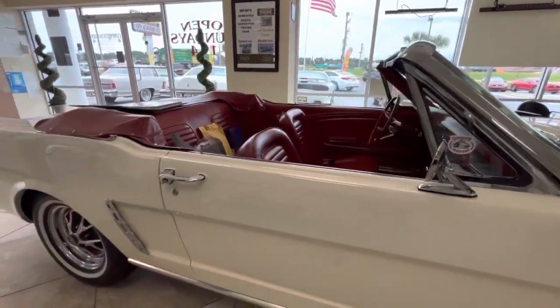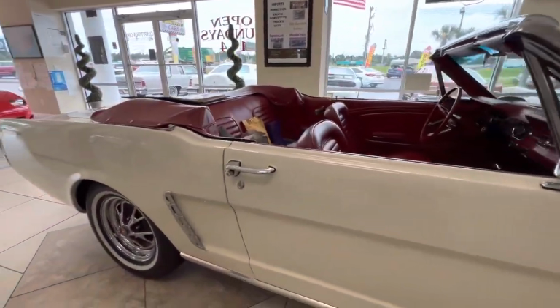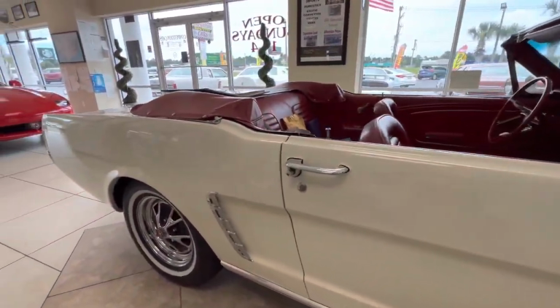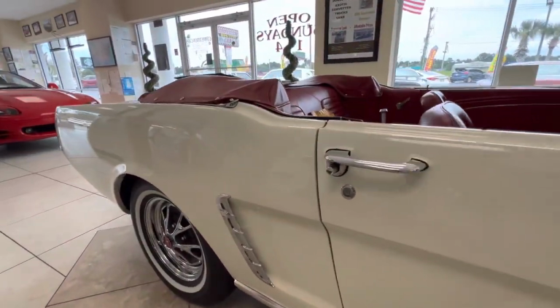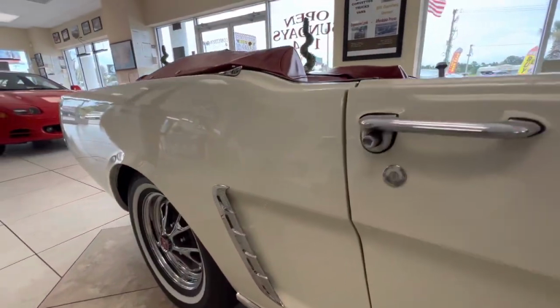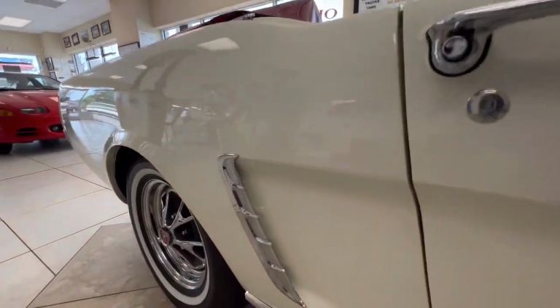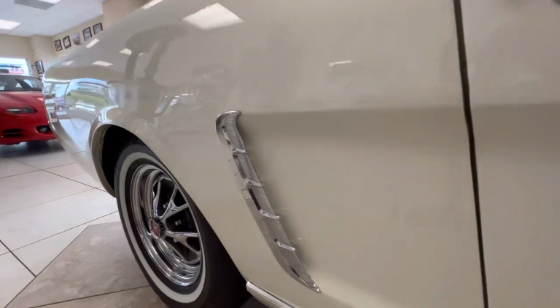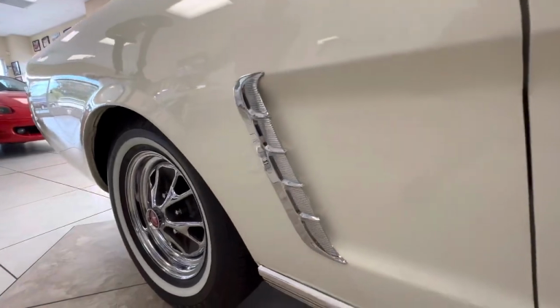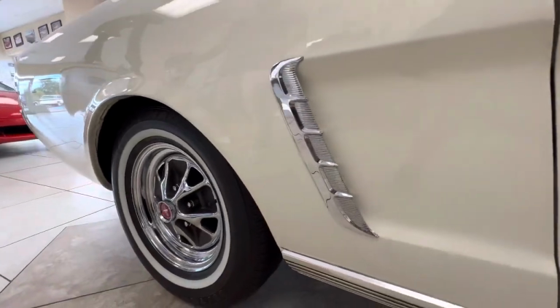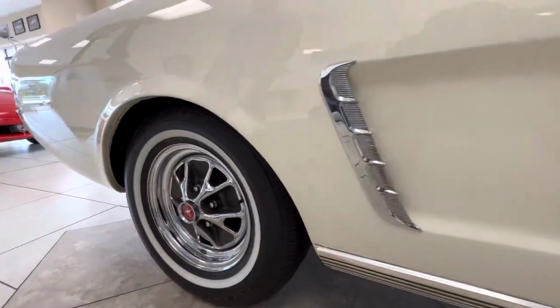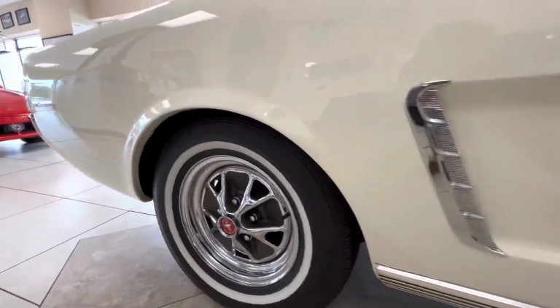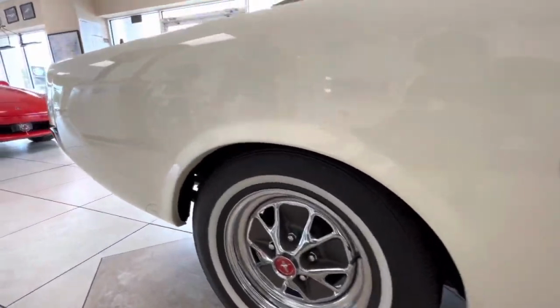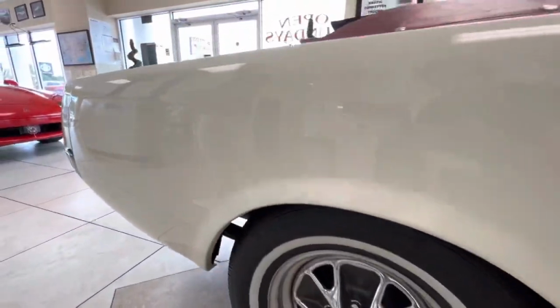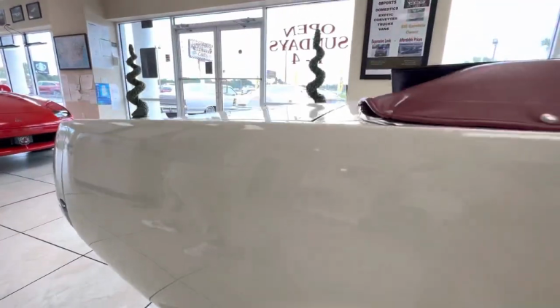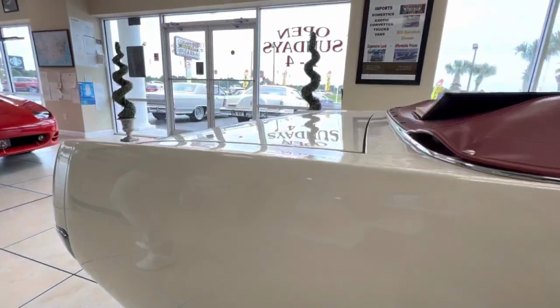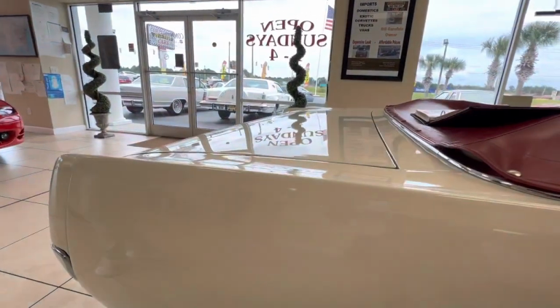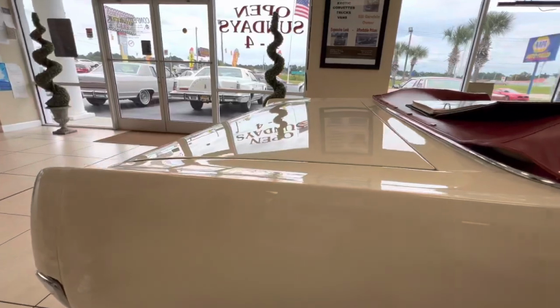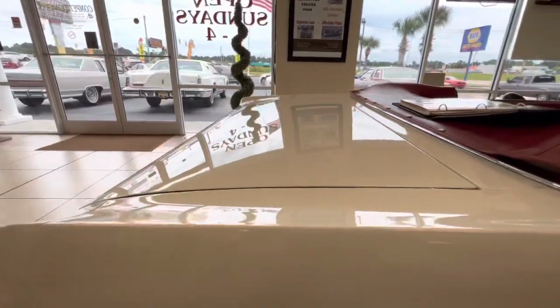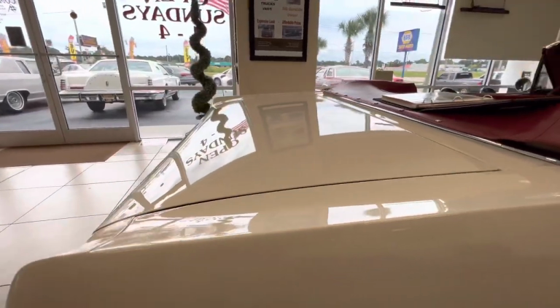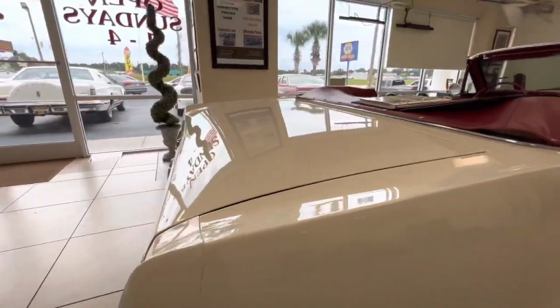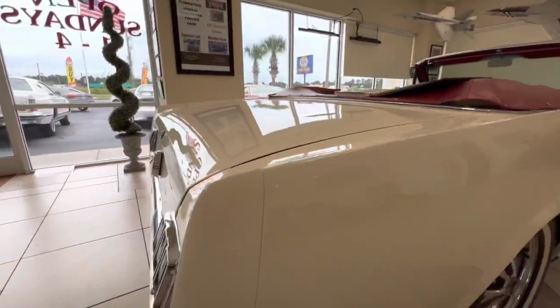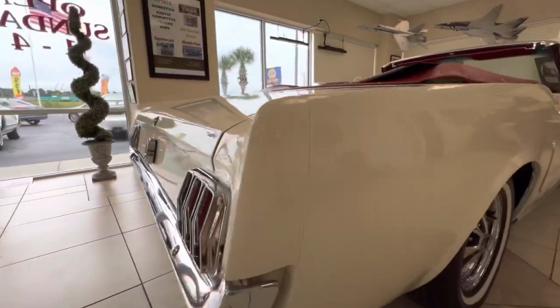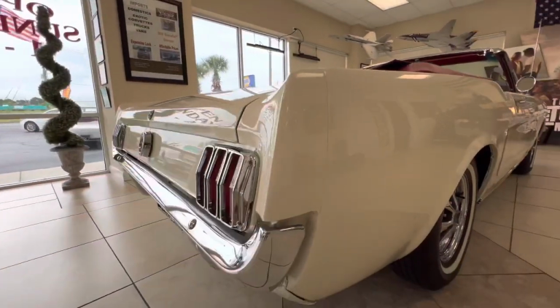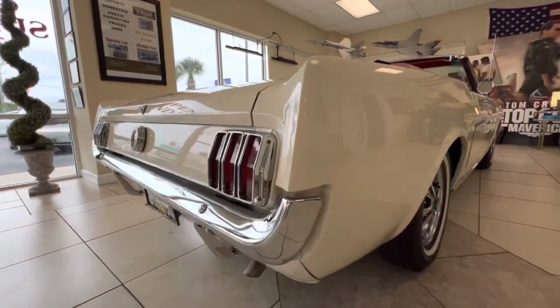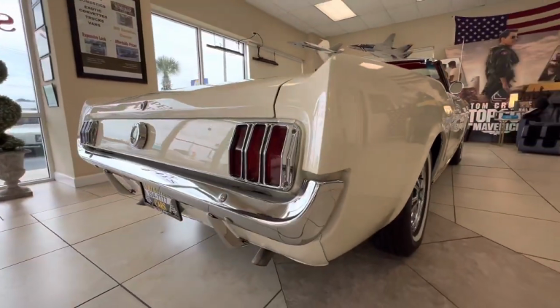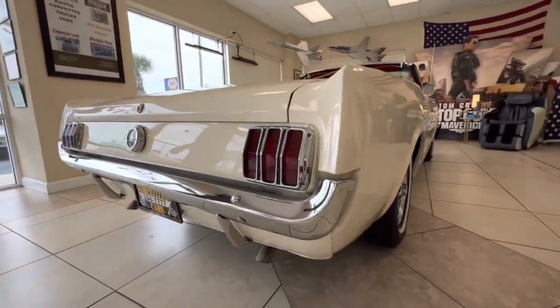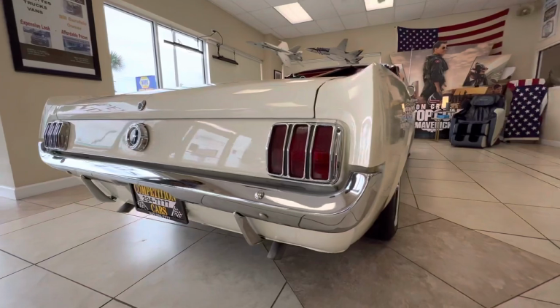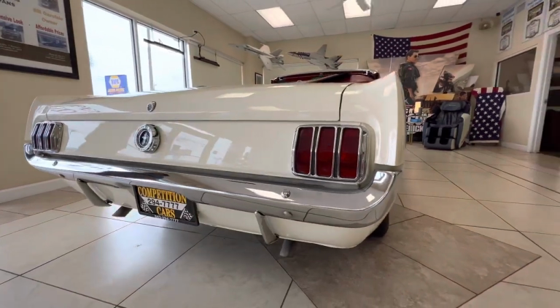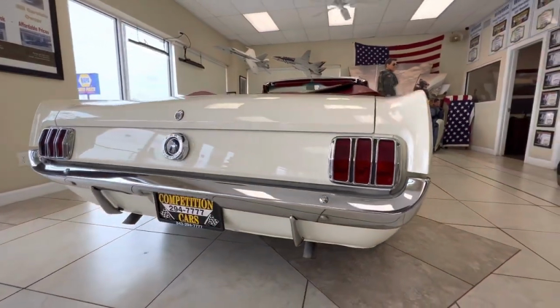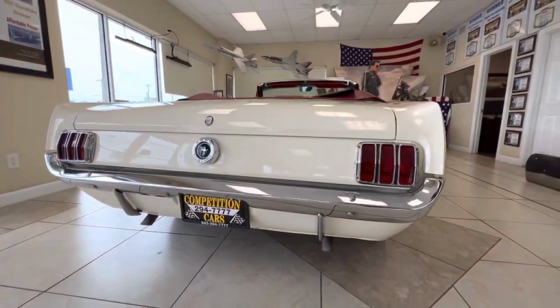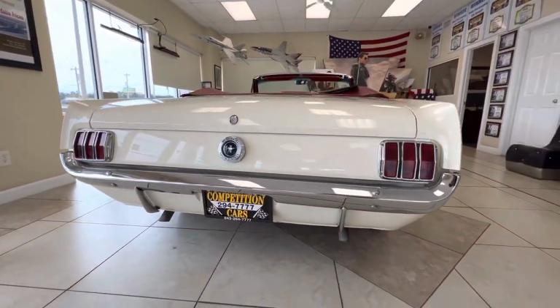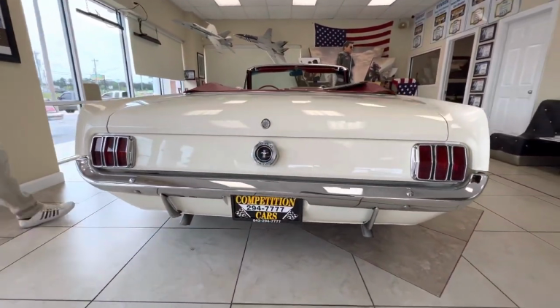I'm not an expert on Mustangs, but I'm going to tell you one thing — this is an amazing car. I can tell that it's had an extremely expensive restoration done on it. All the sheet metal is all original. Just a really amazing car.